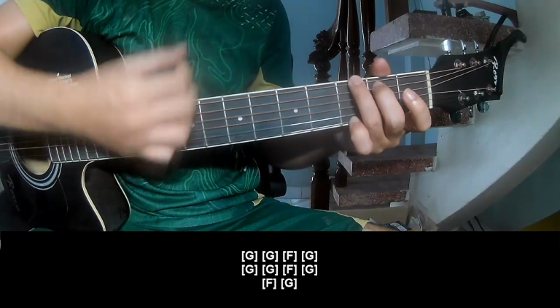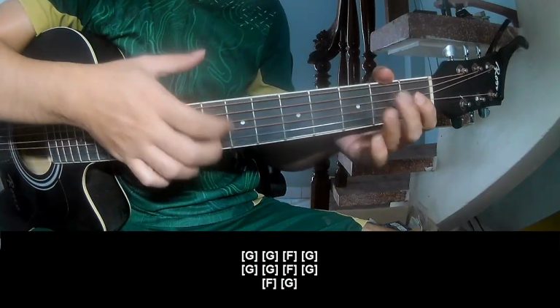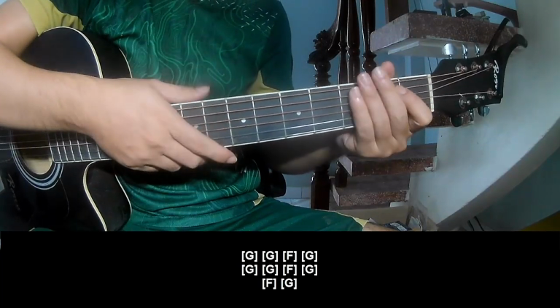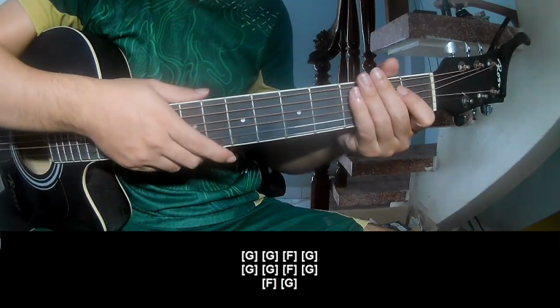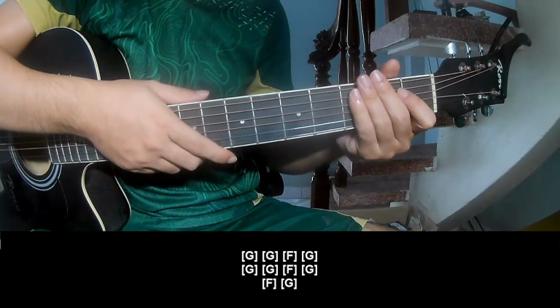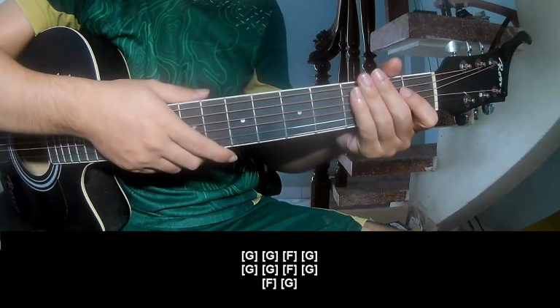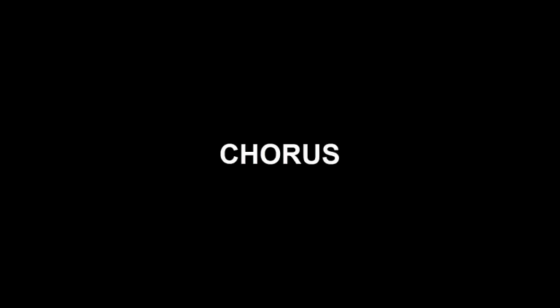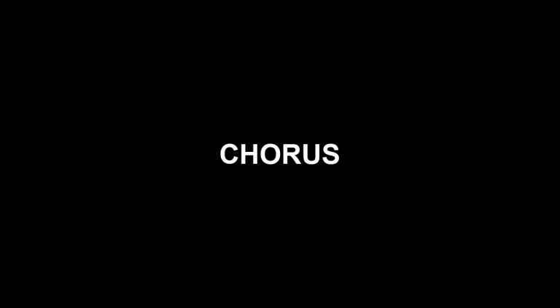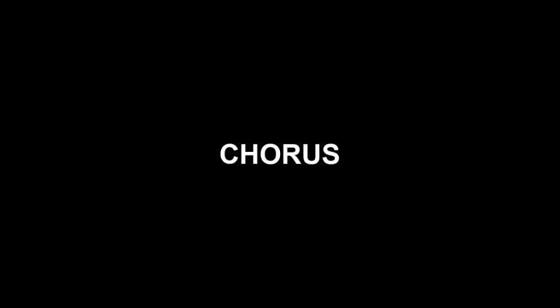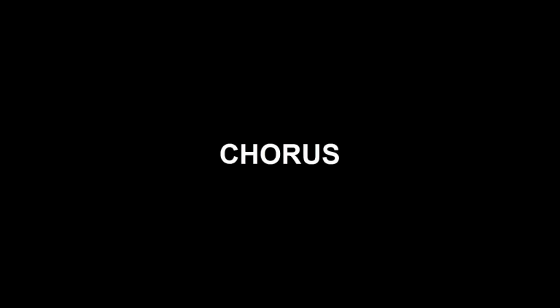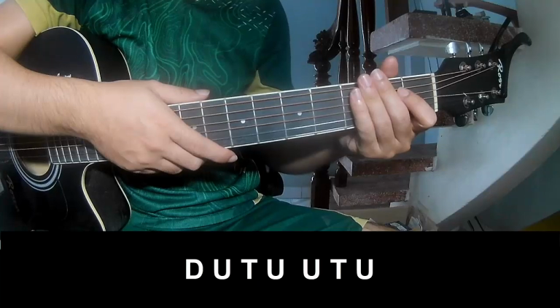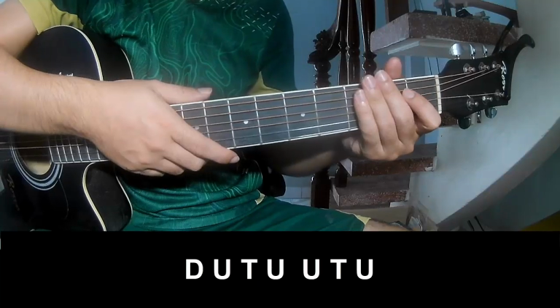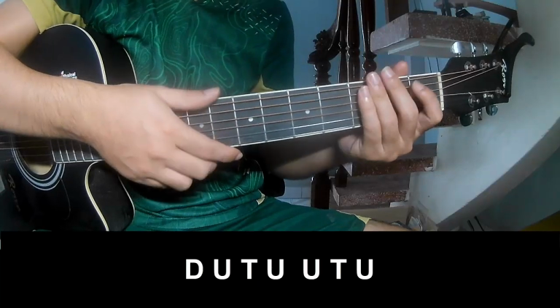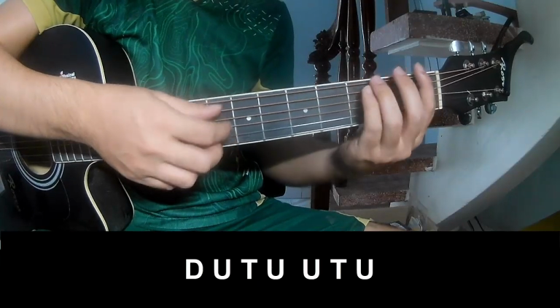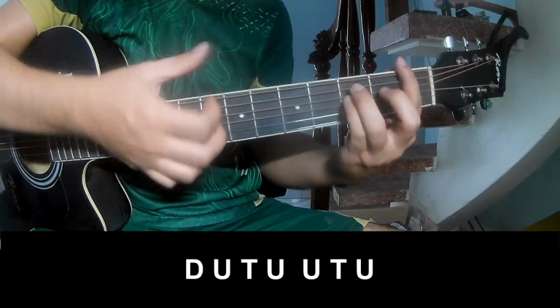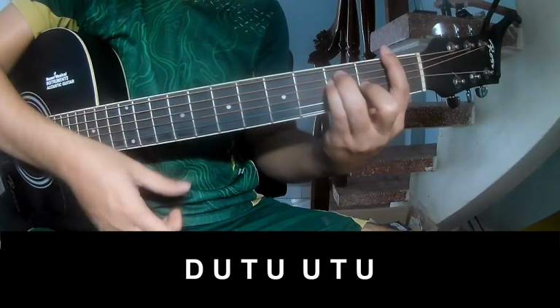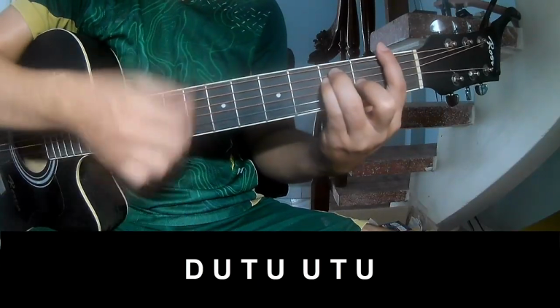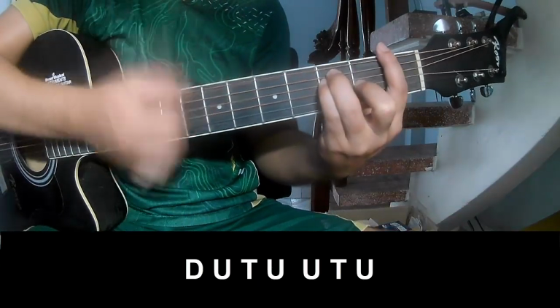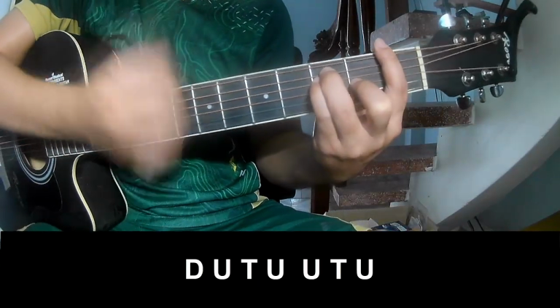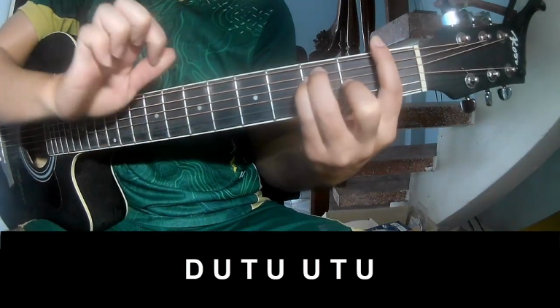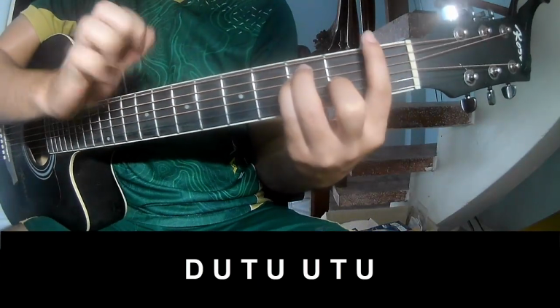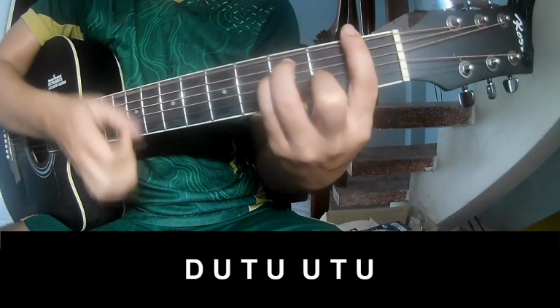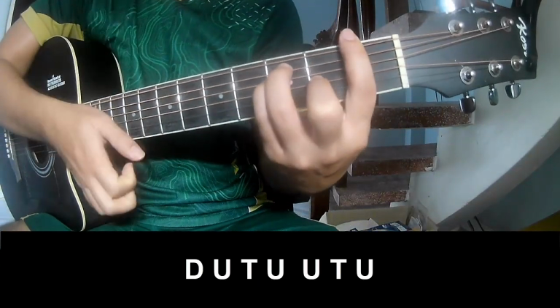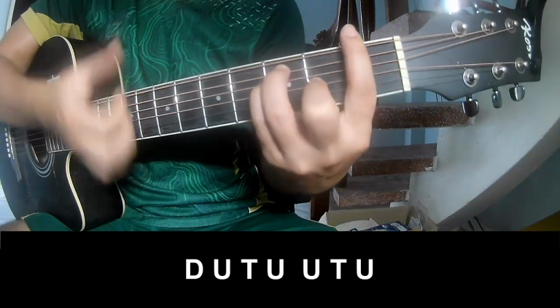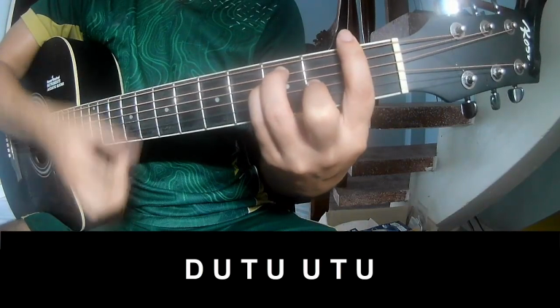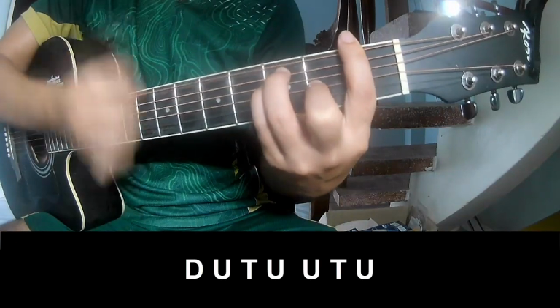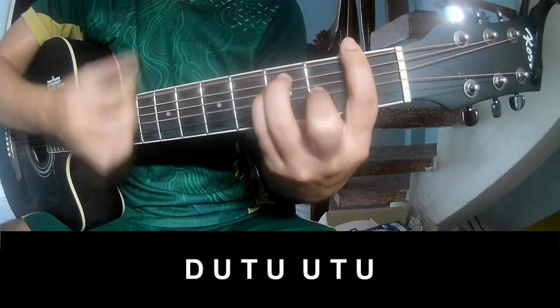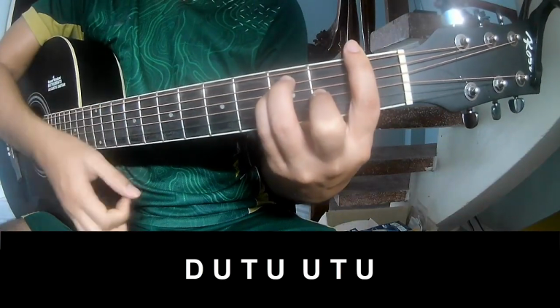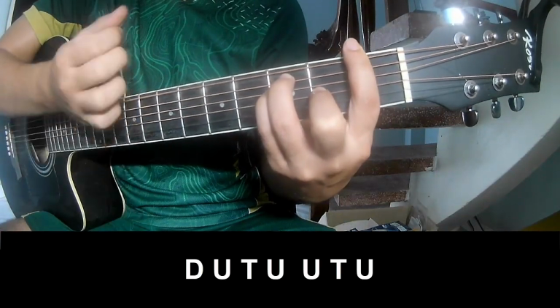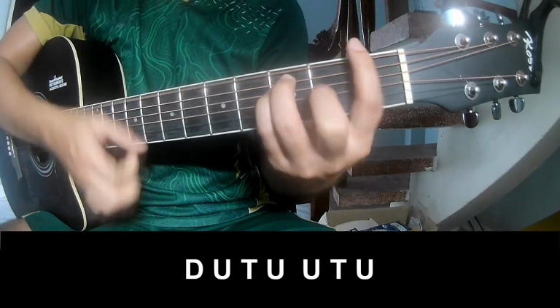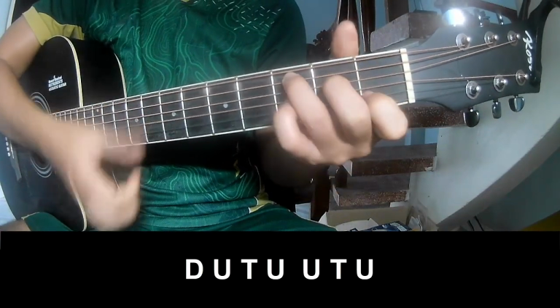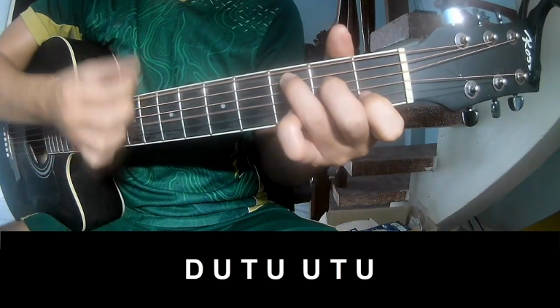The strumming pattern is the same way for the chorus. For the chorus, we play down, up, down, up, down, up, up, up, down, up, up.